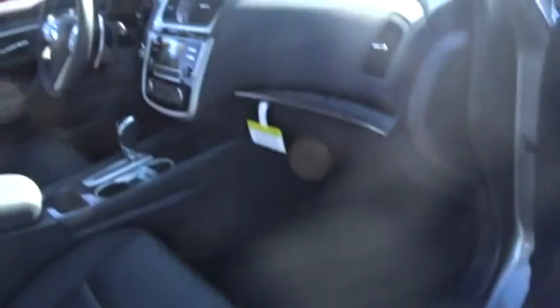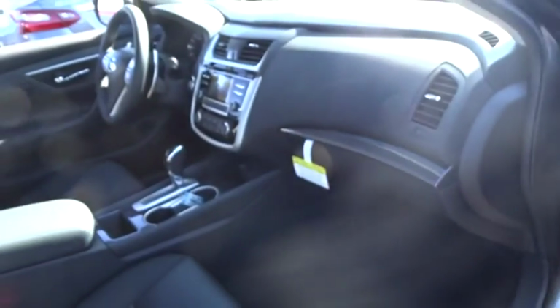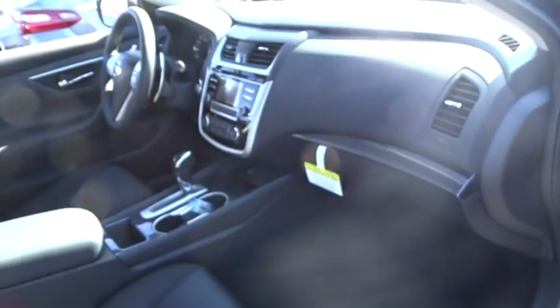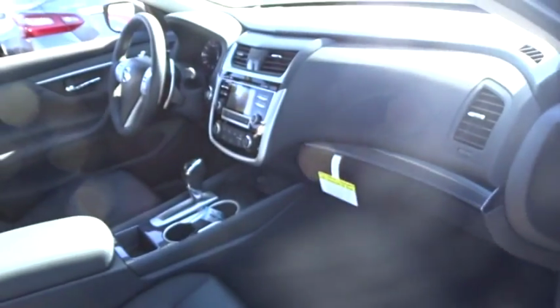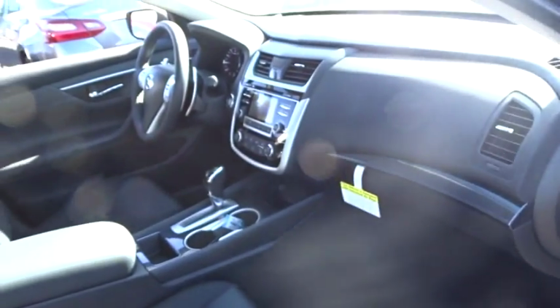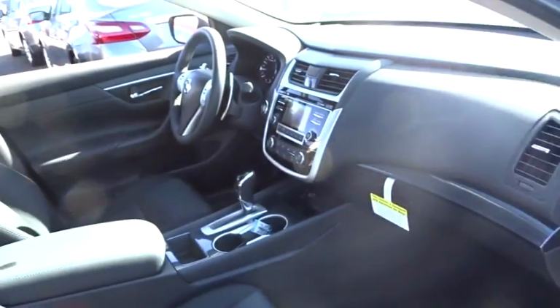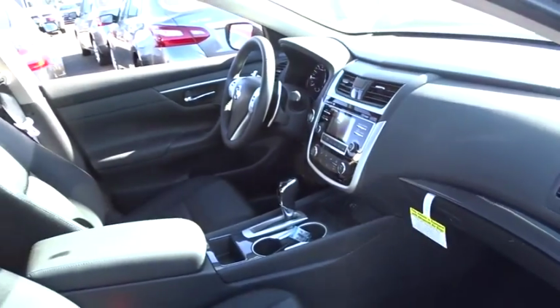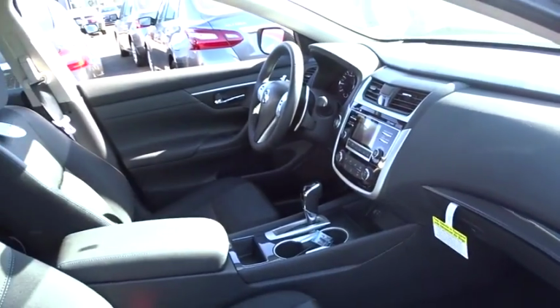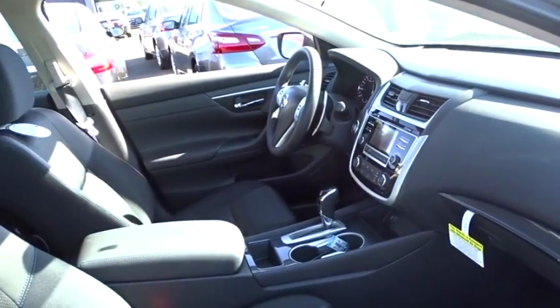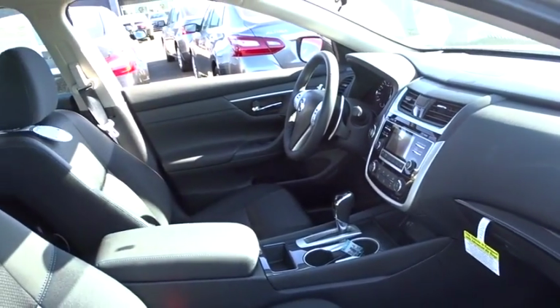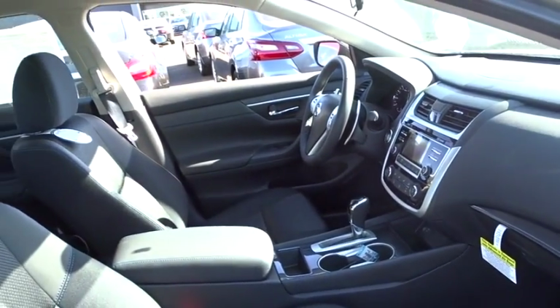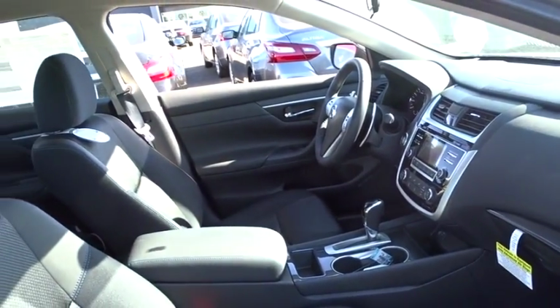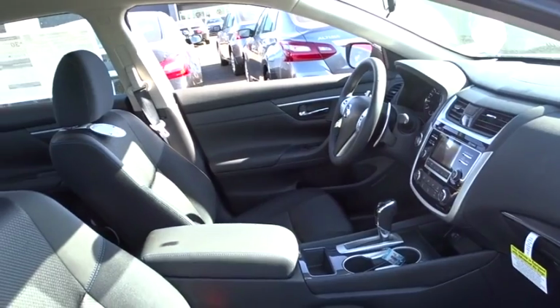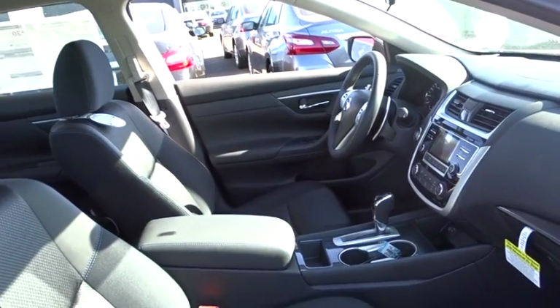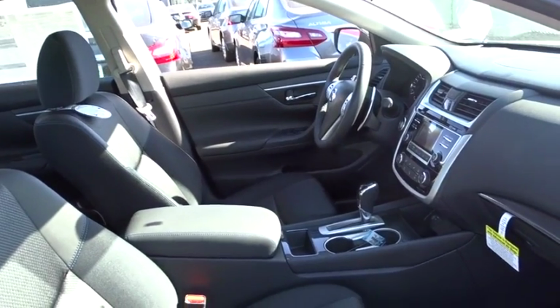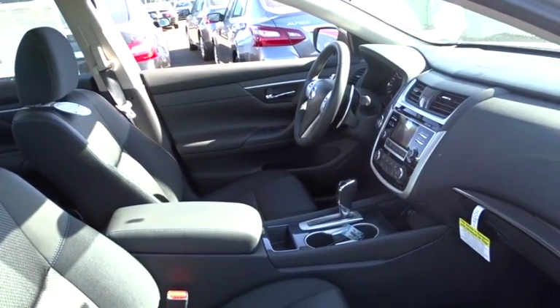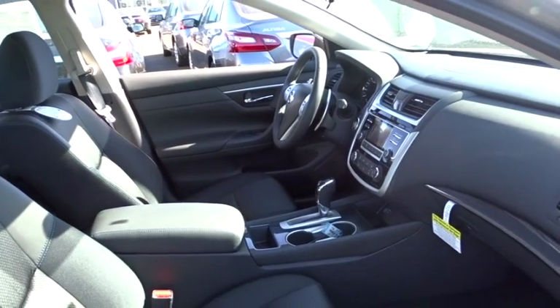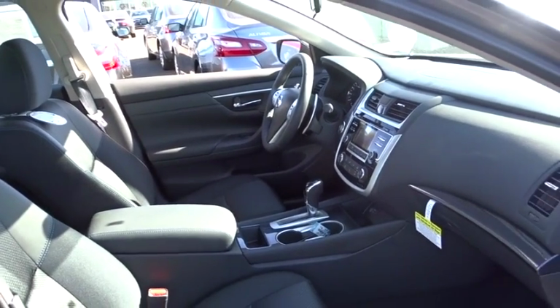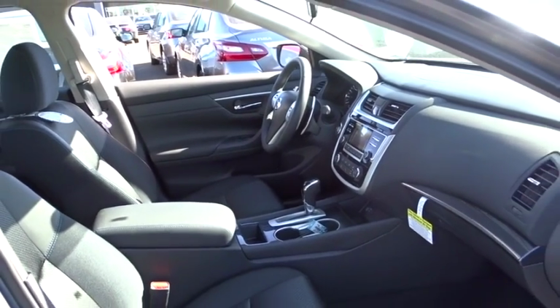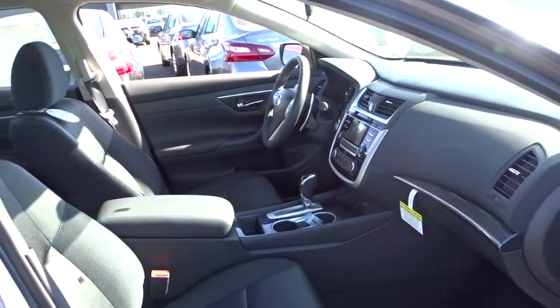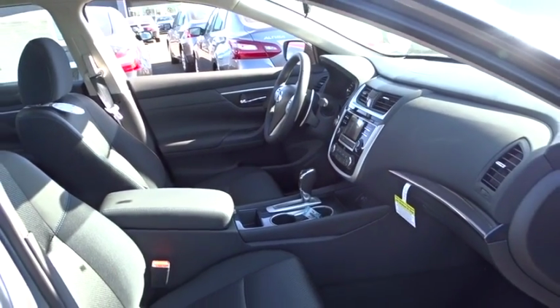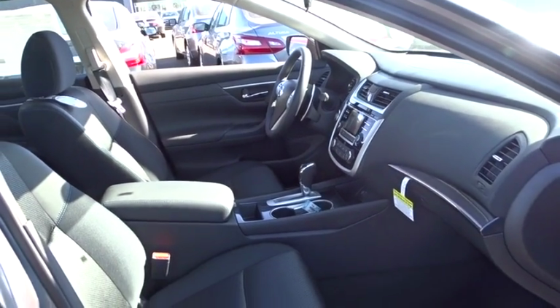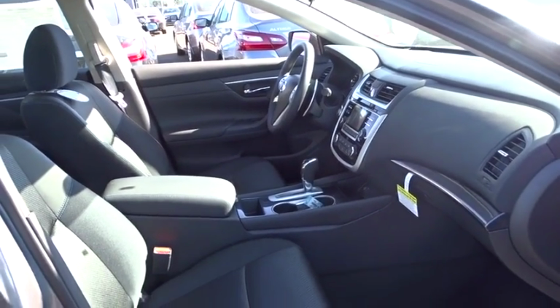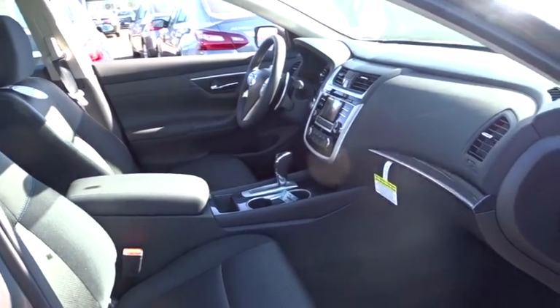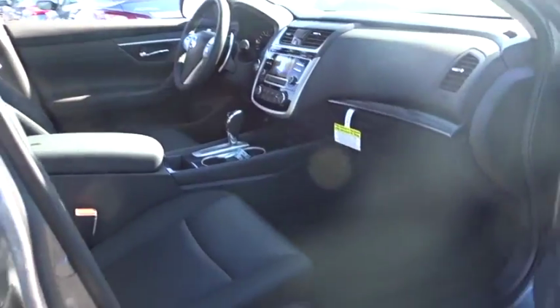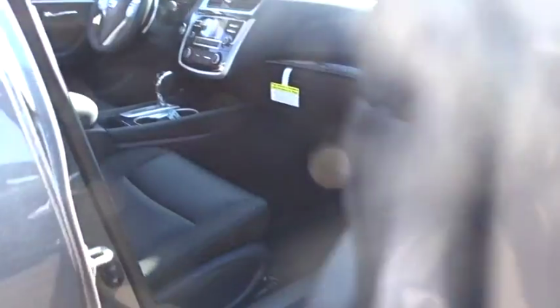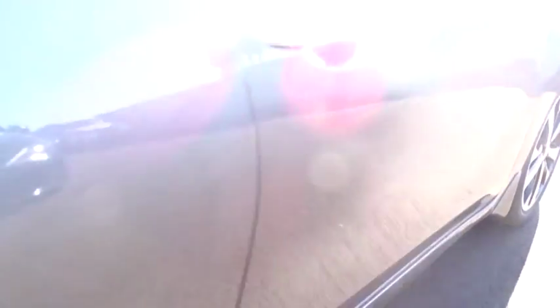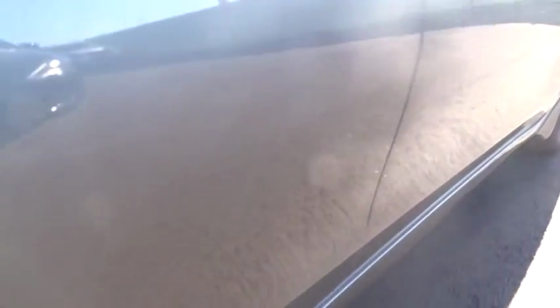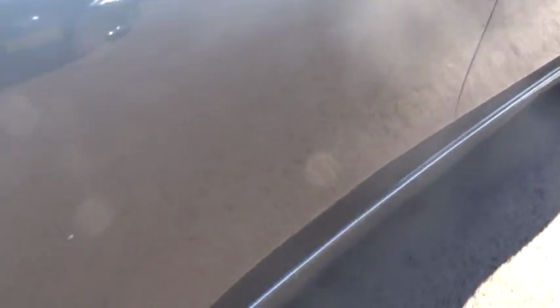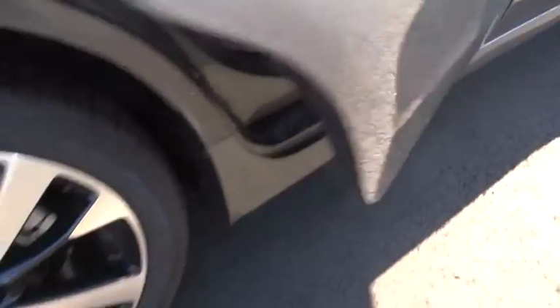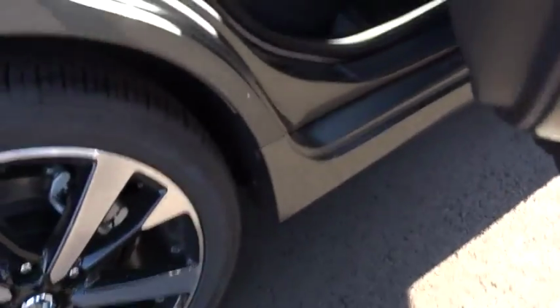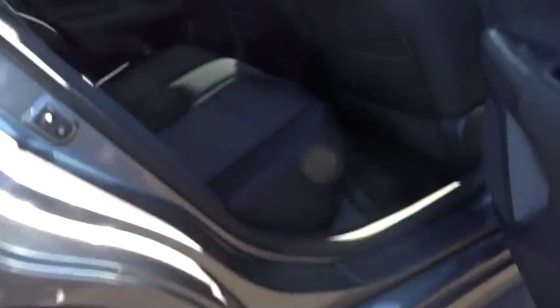Stability control. Keyless entry. Traction control. Anti-lock braking system. Steering wheel audio controls. Backup camera. Bluetooth. Leather wrapped steering wheel.